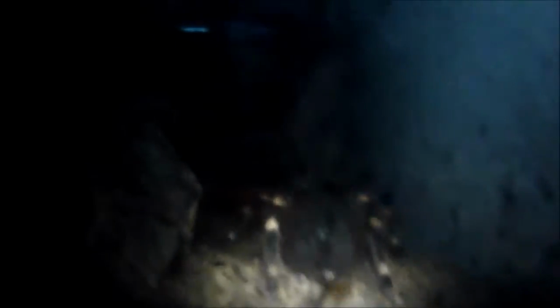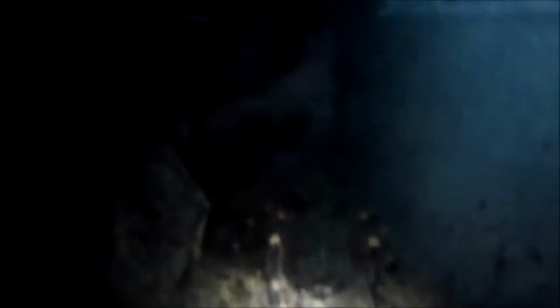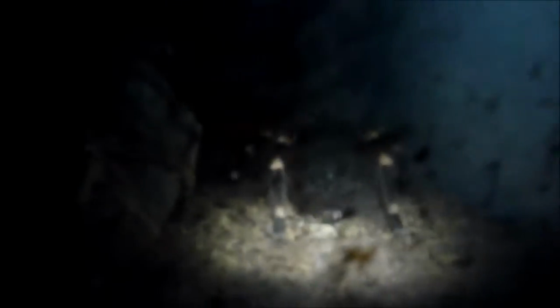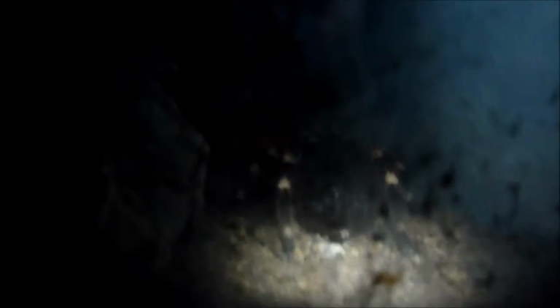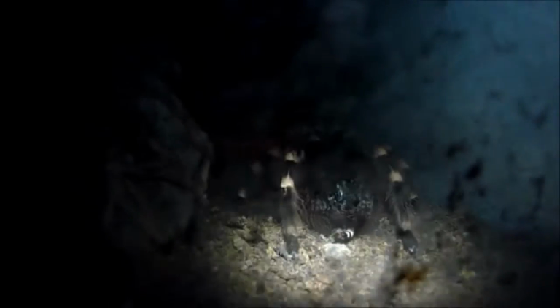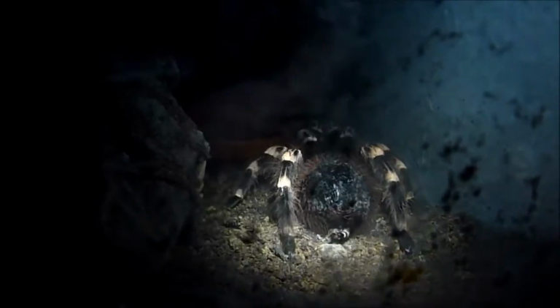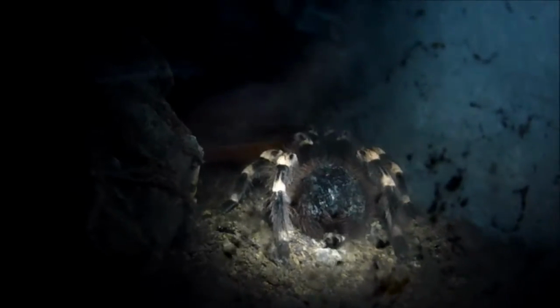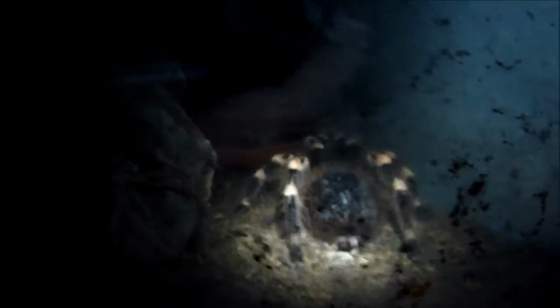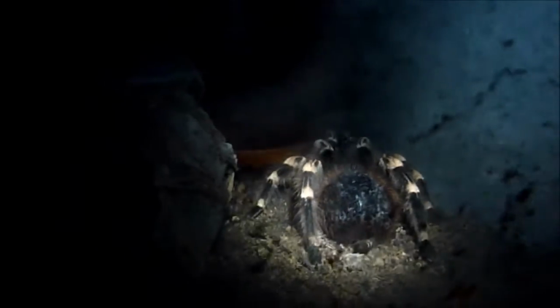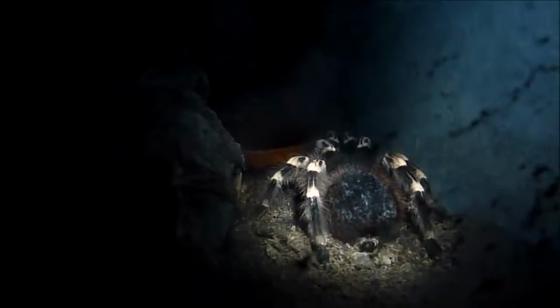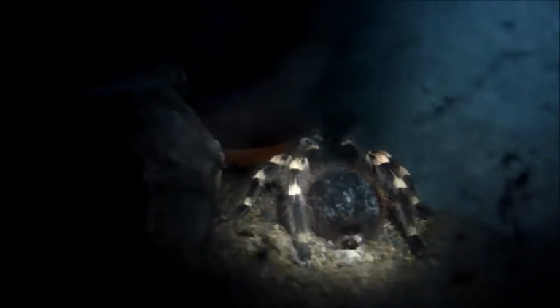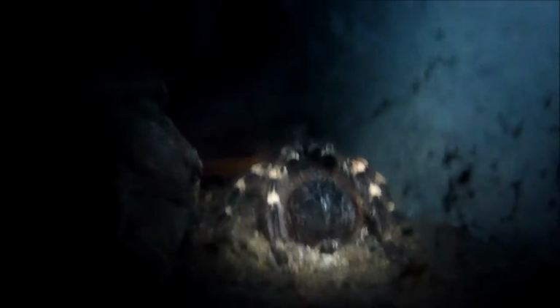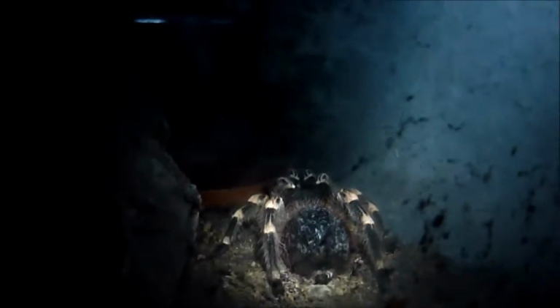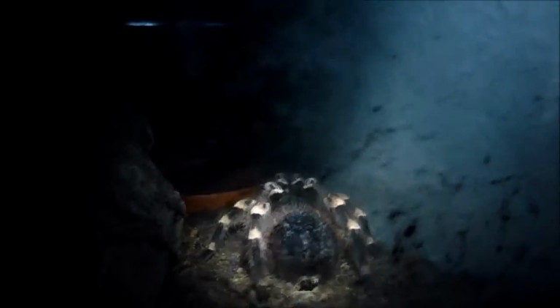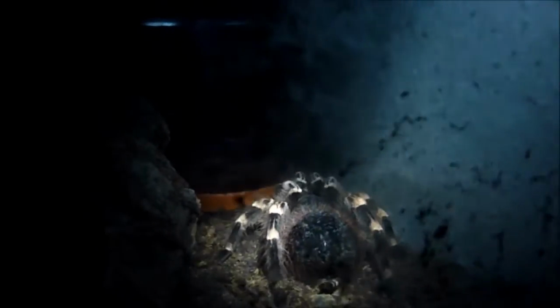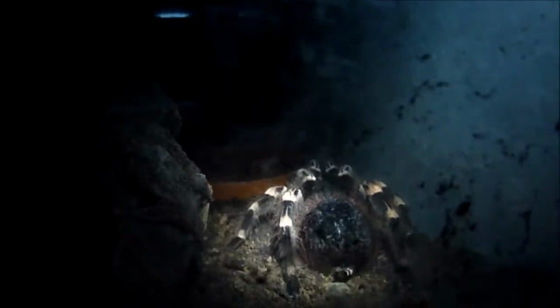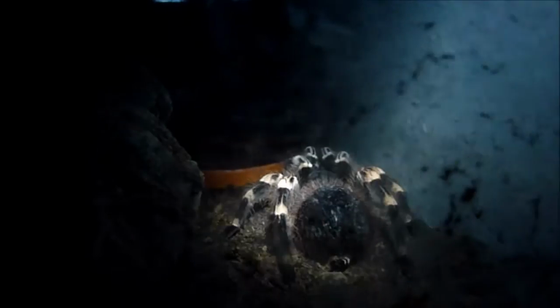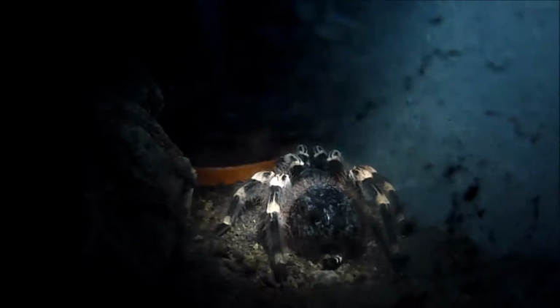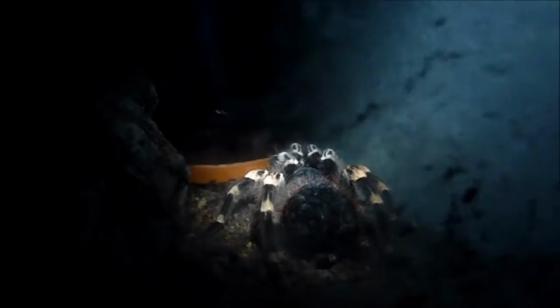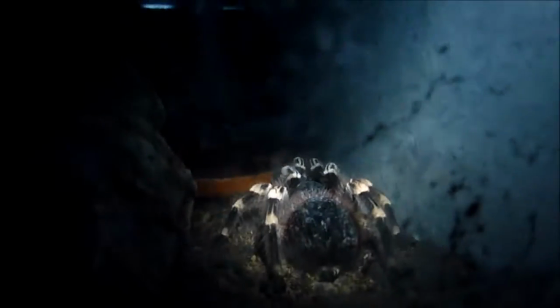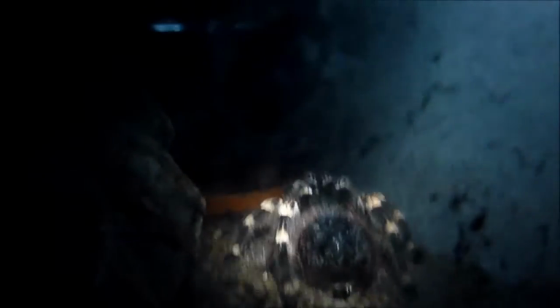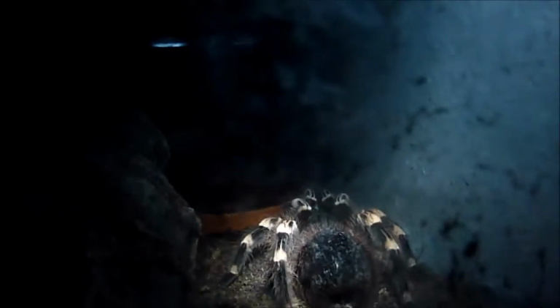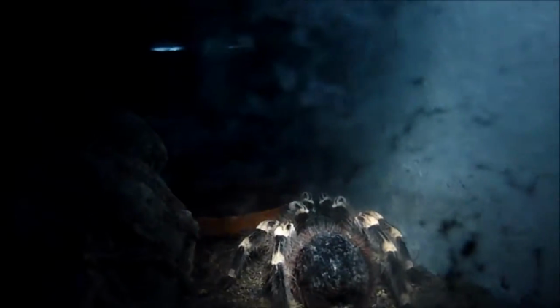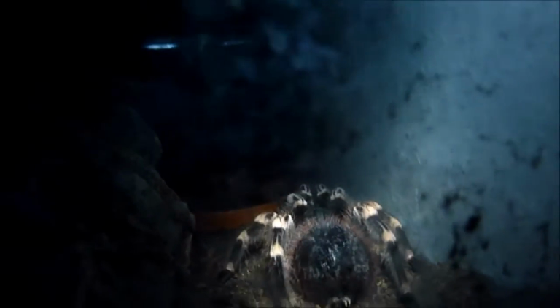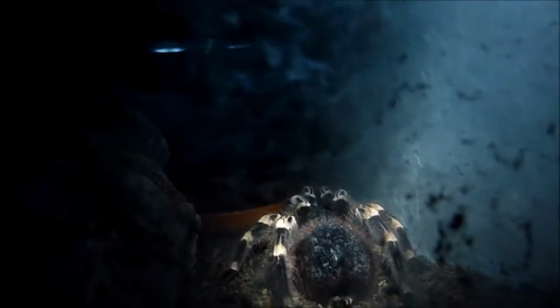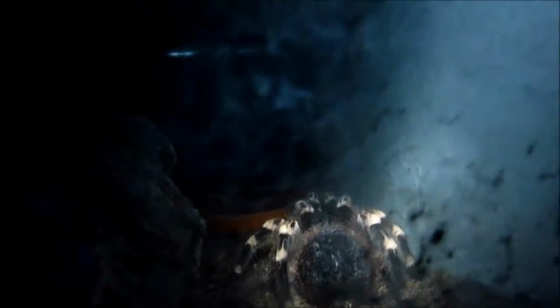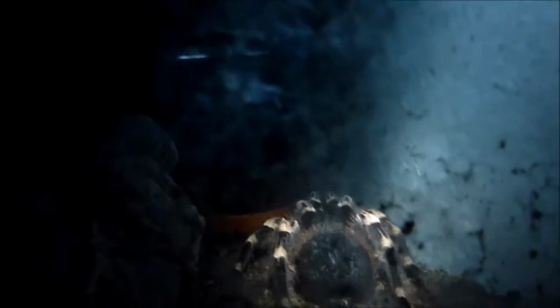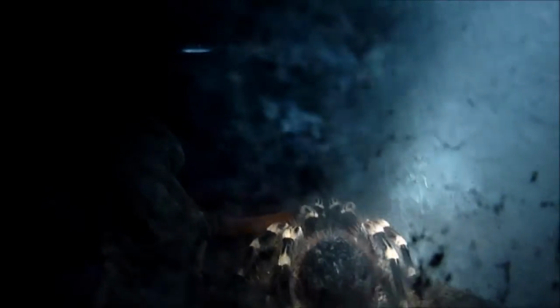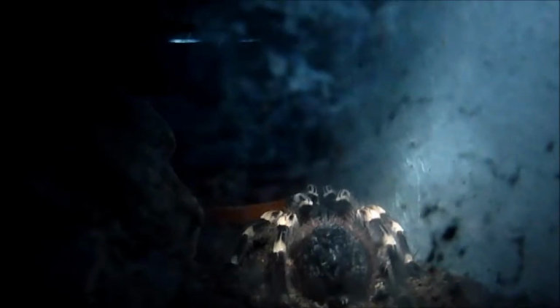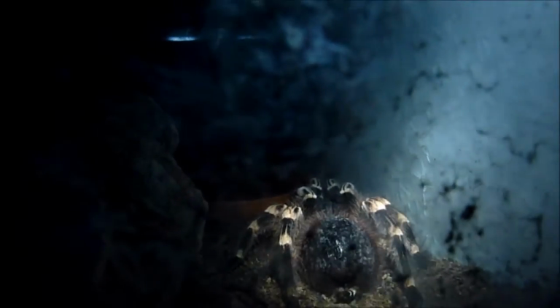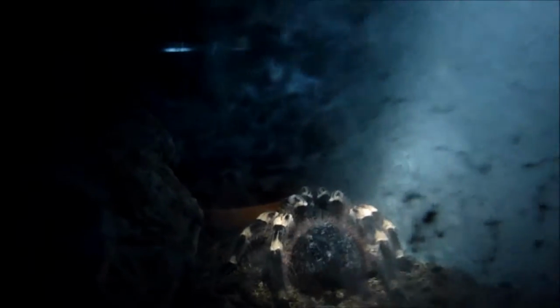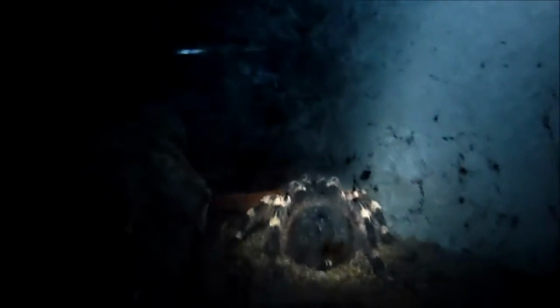Here's a little ruffle-looking Chromatopelma cyaneopubescens, around 7 to 8 inches. She's in pre-molt I believe, very cranky lately.